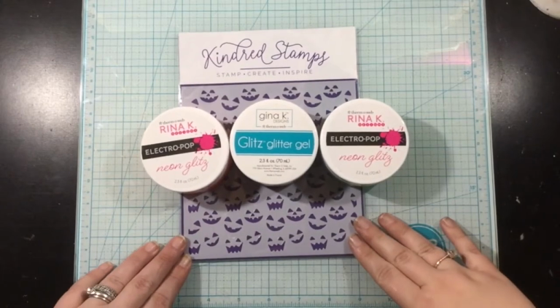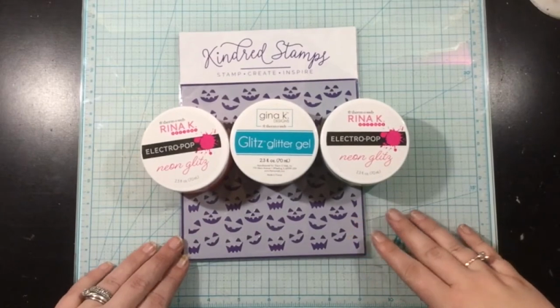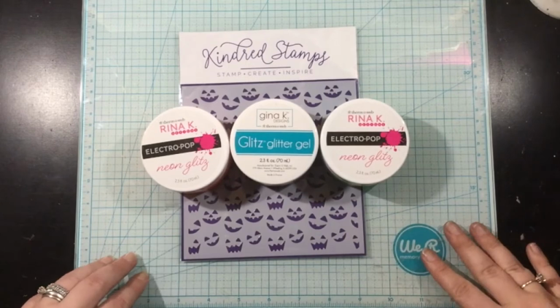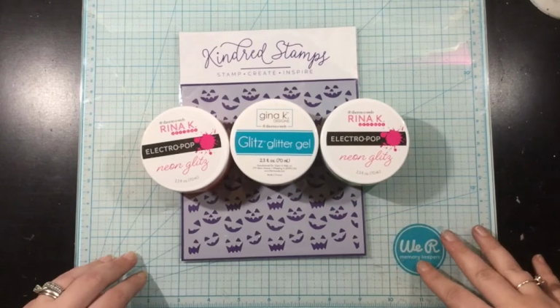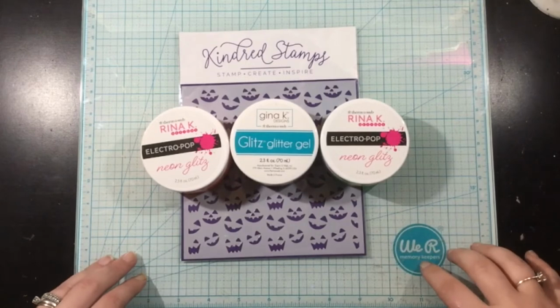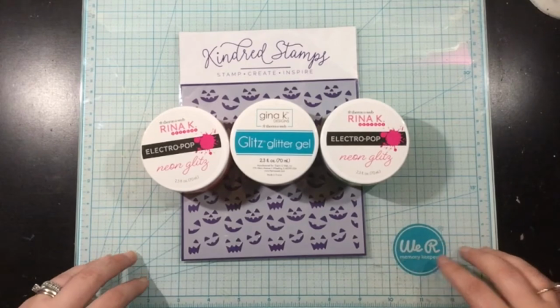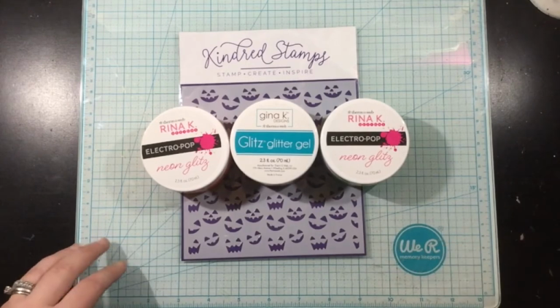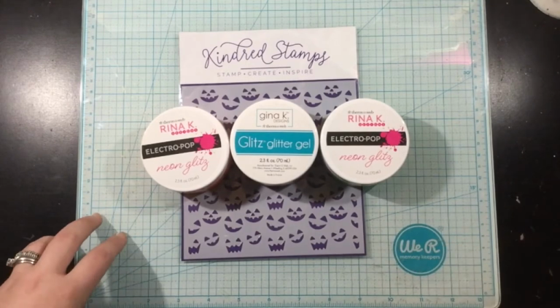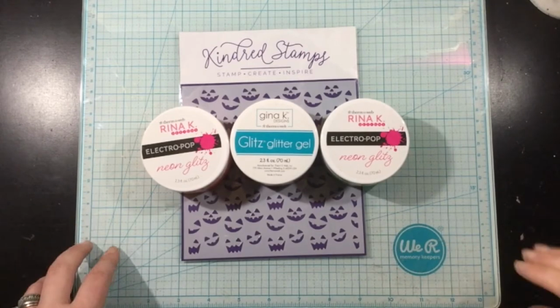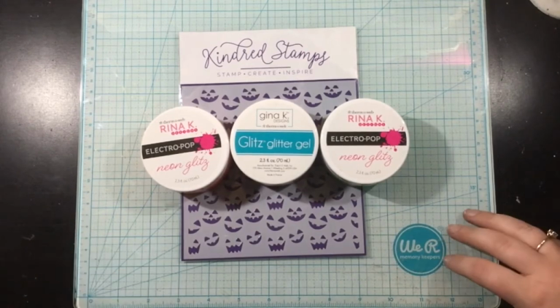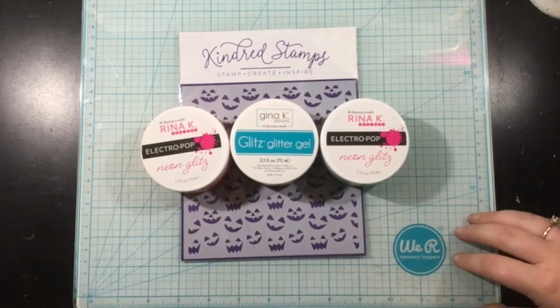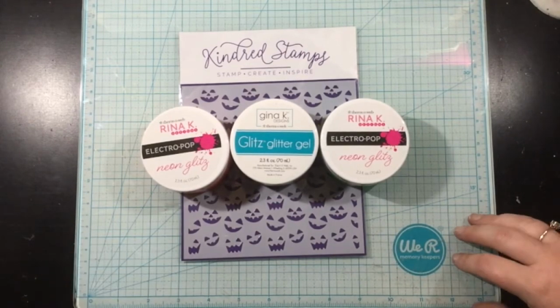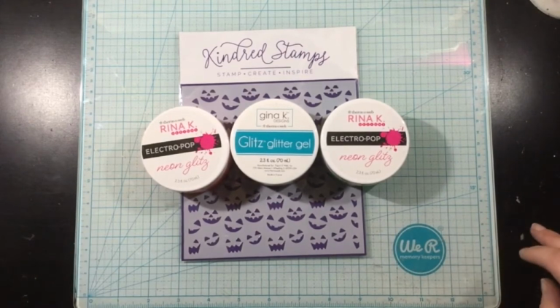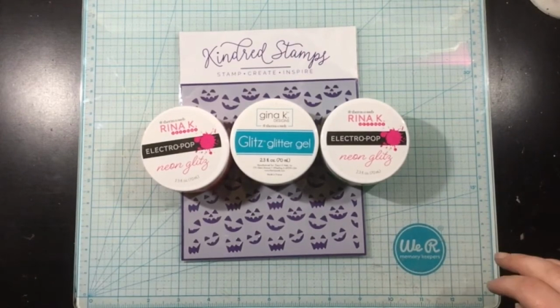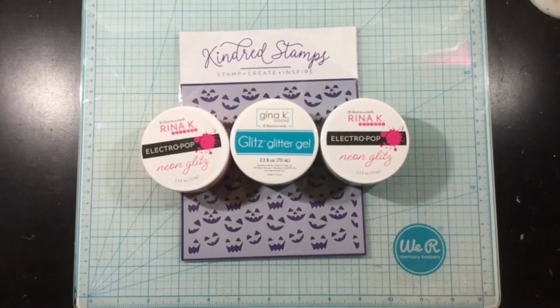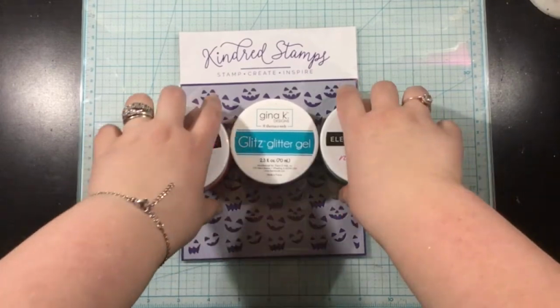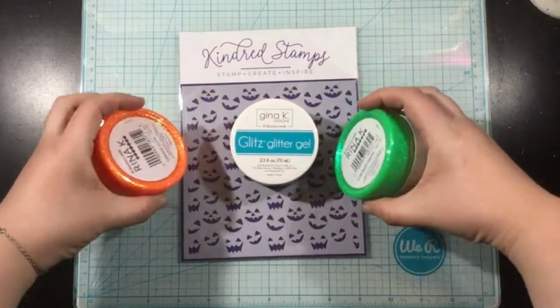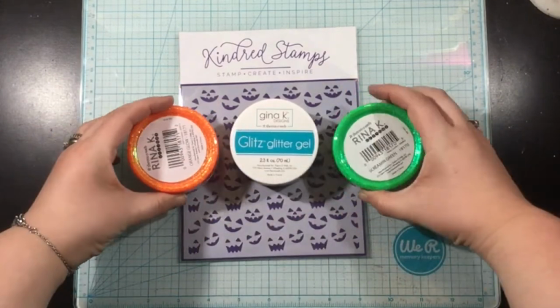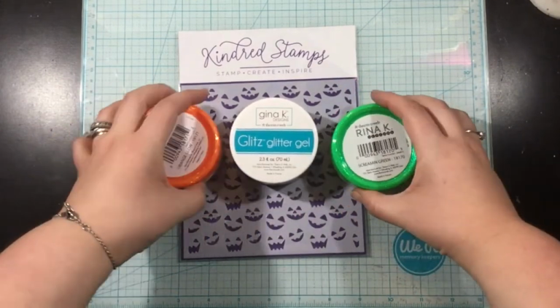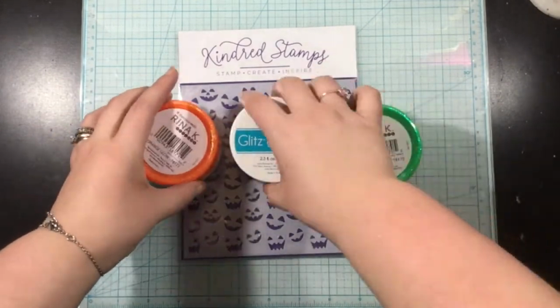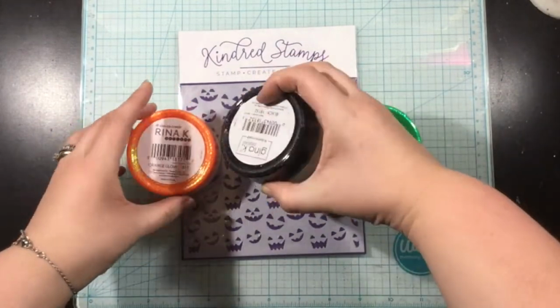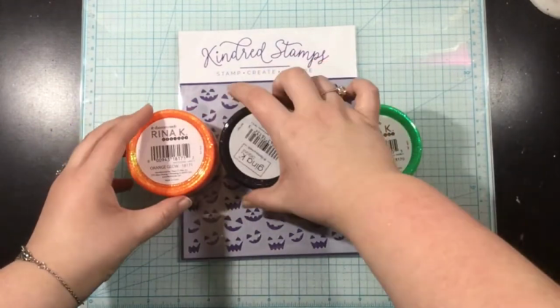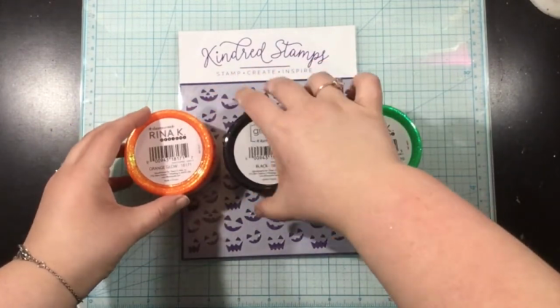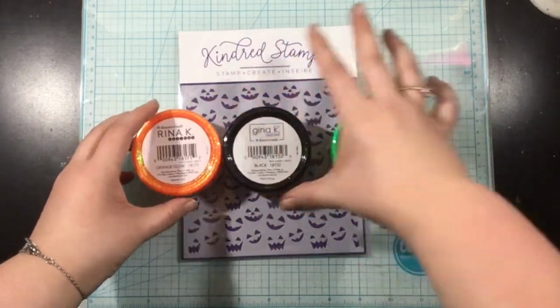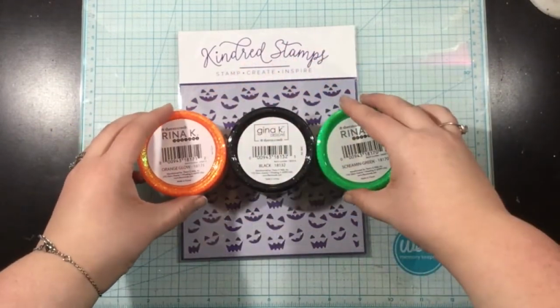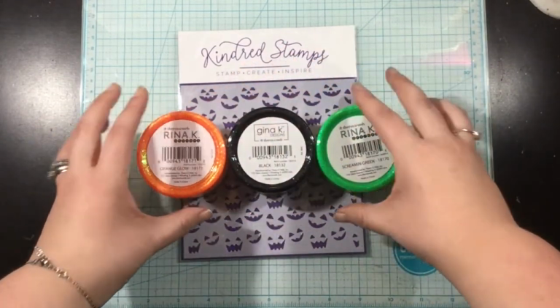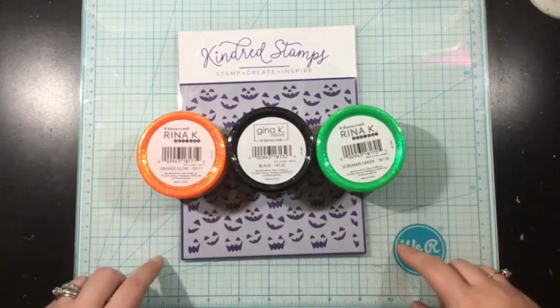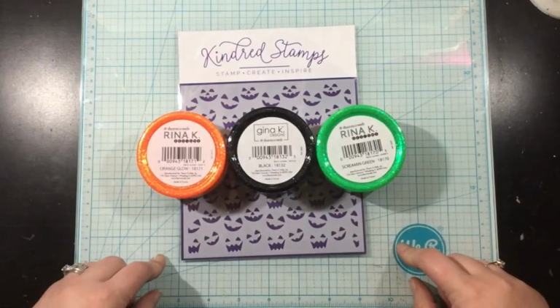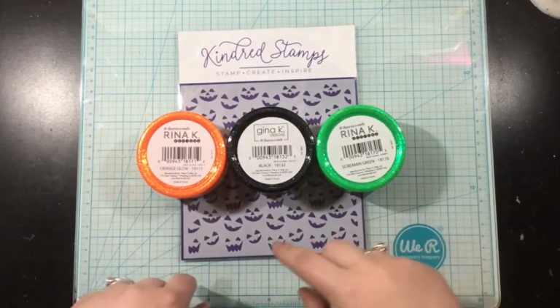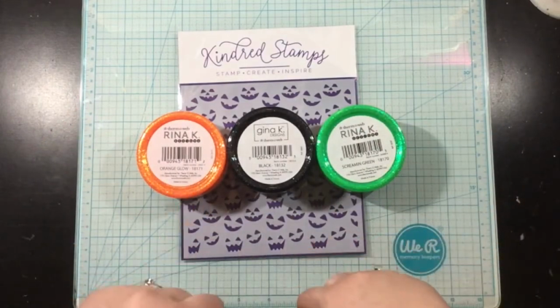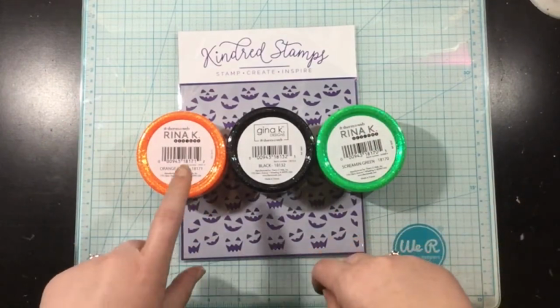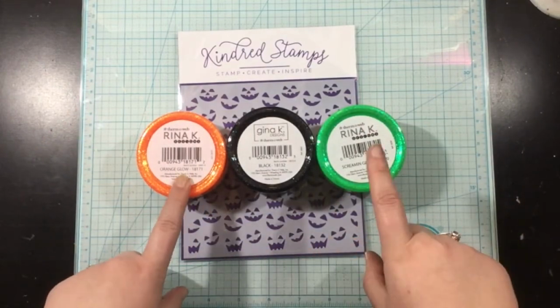Hey everyone, it's Linnea. Halloween is just around the corner — it's in just a couple of days — and so today I'm going to show you some quick and easy cards using Glitz Glitter Gel. Perfect for Halloween and perfect for all of your last minute cards.